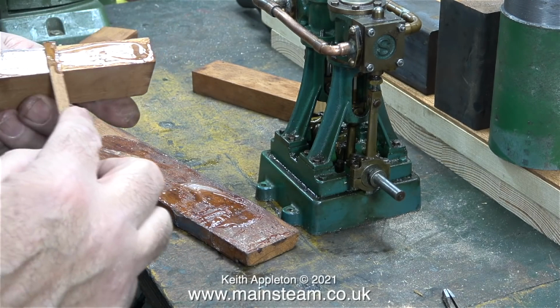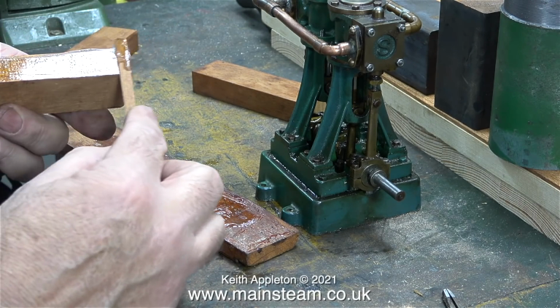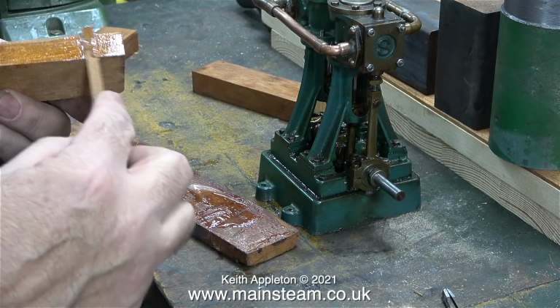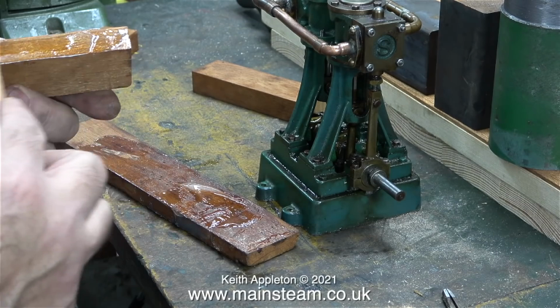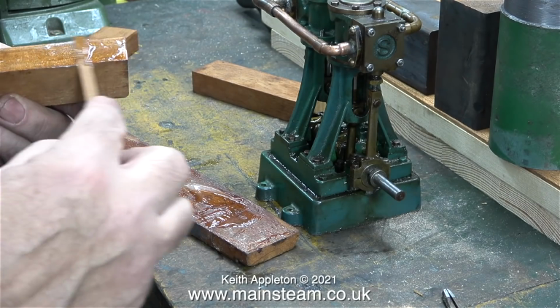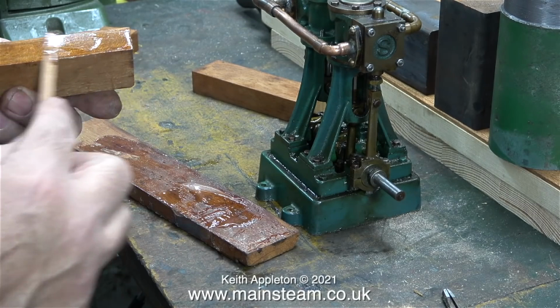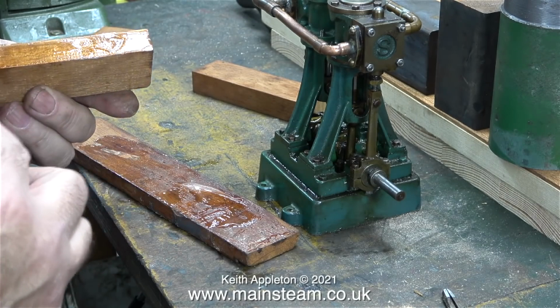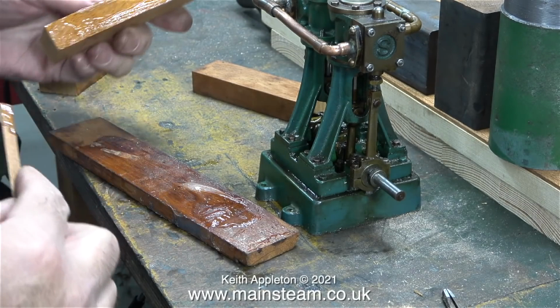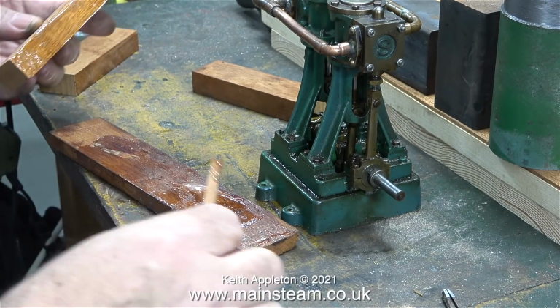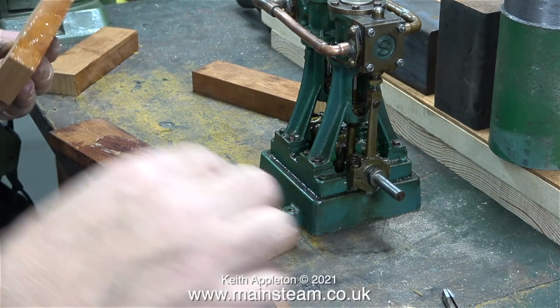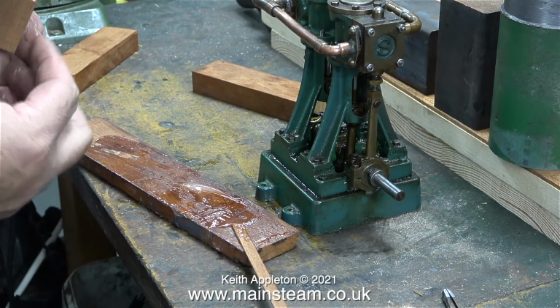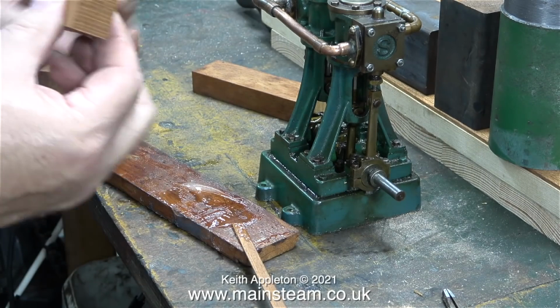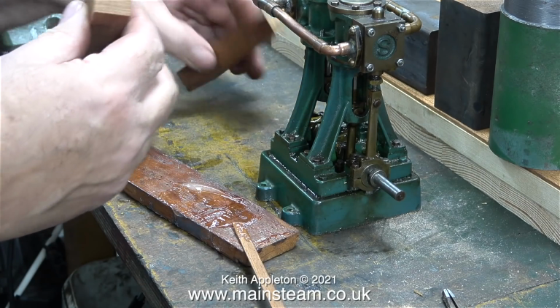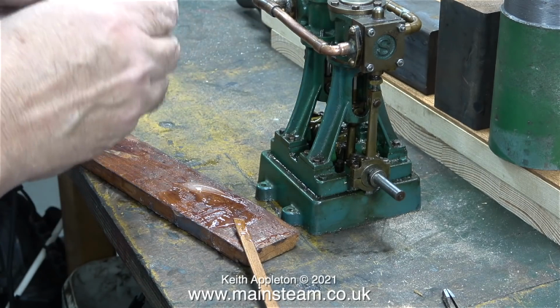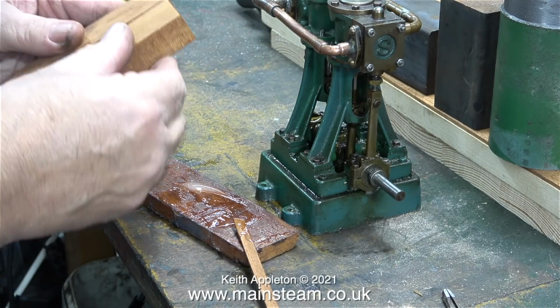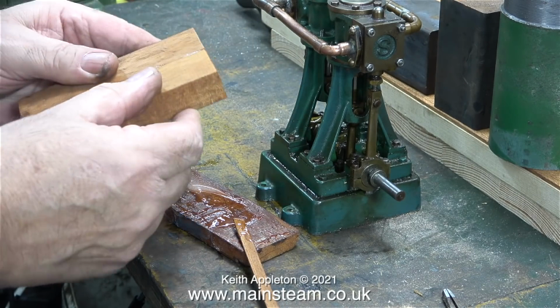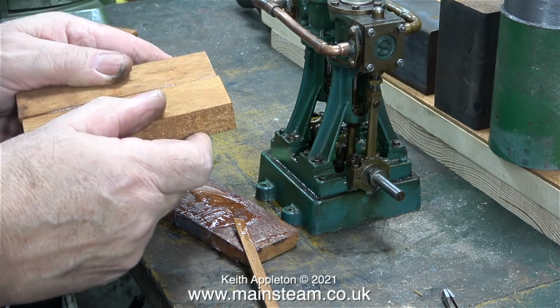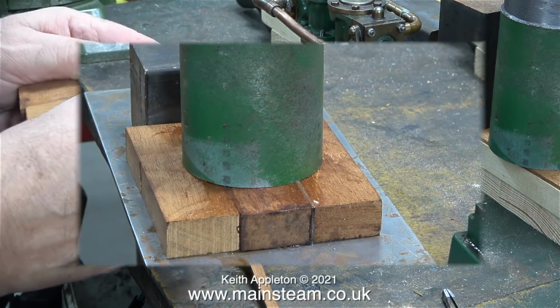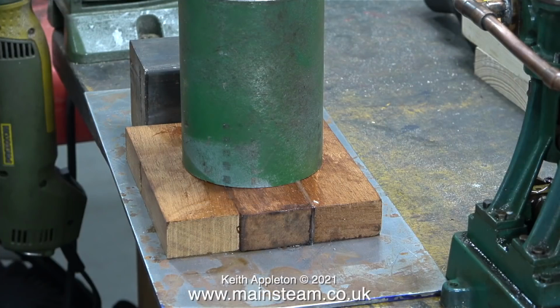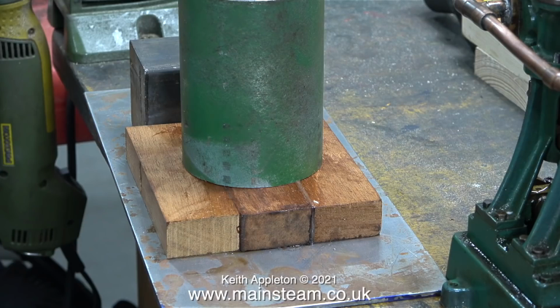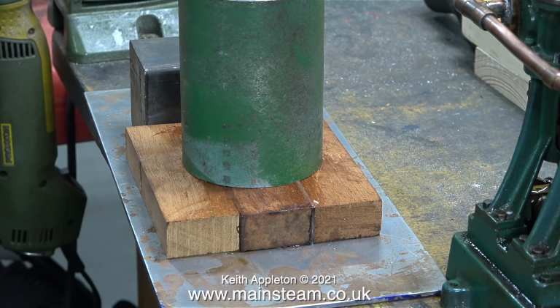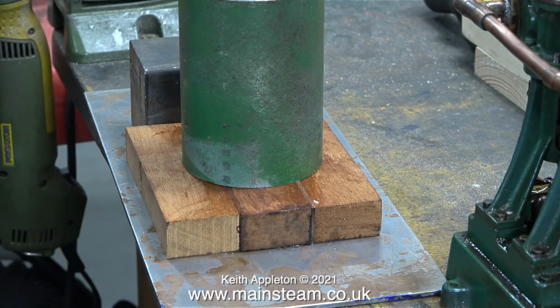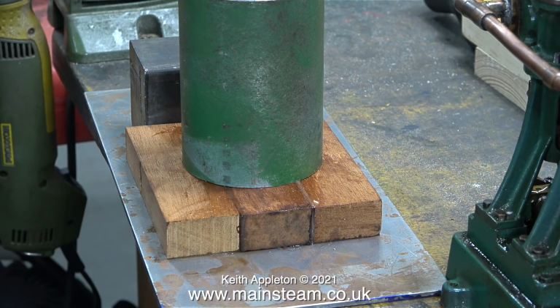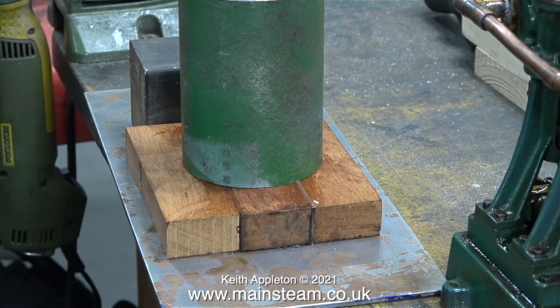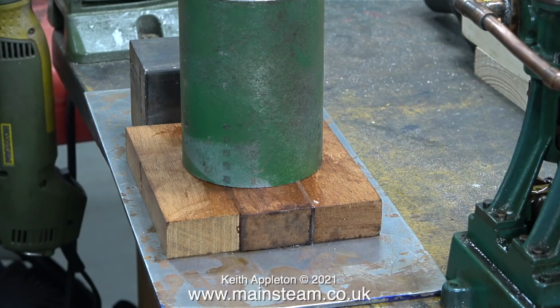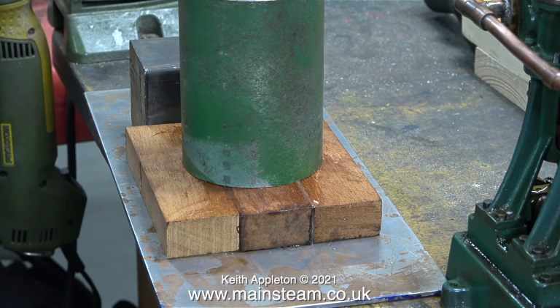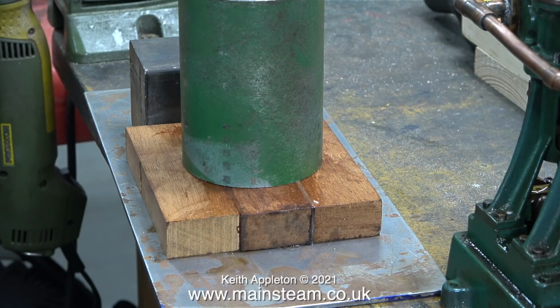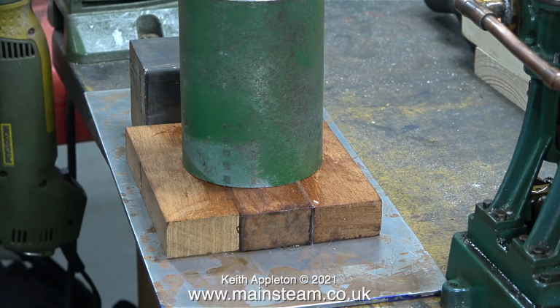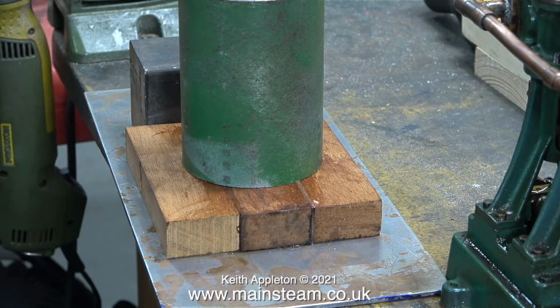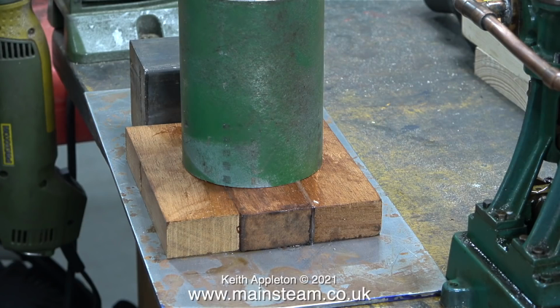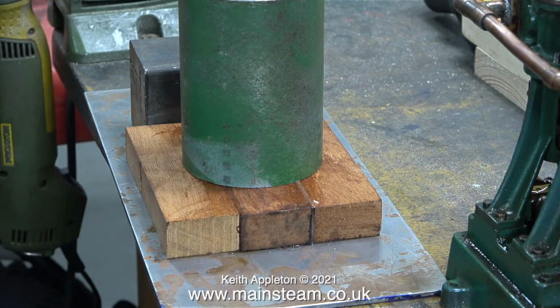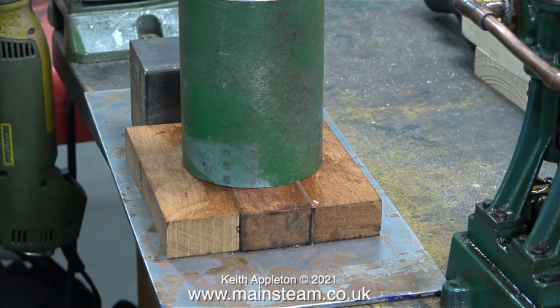I spread the epoxy resin on two of the blocks, then I make sure the adhesive is fully spread and stick them all together. I put them on the steel plate that I have as the boiler mount for the steam plant that I'm building, to keep them firmly in position until the adhesive cures.